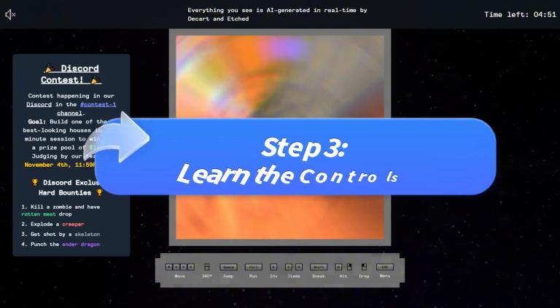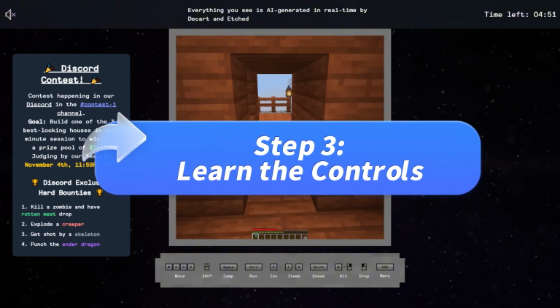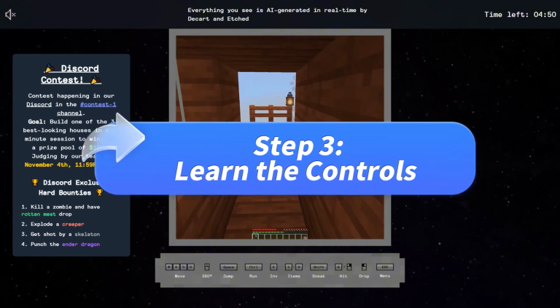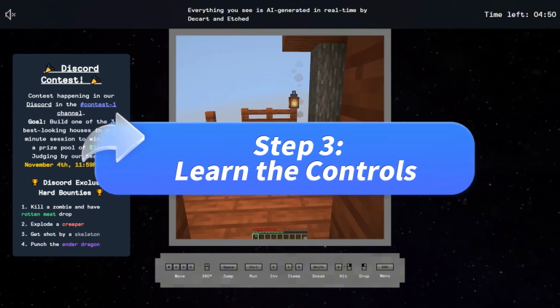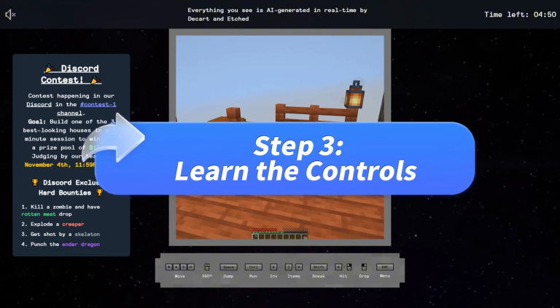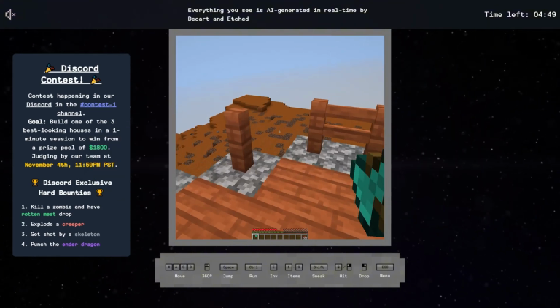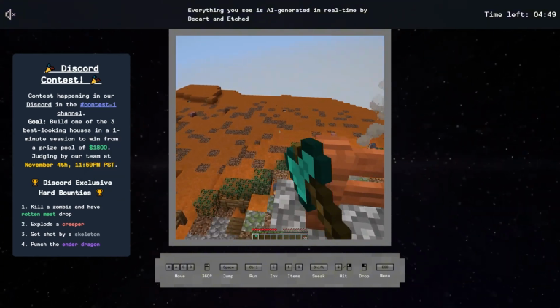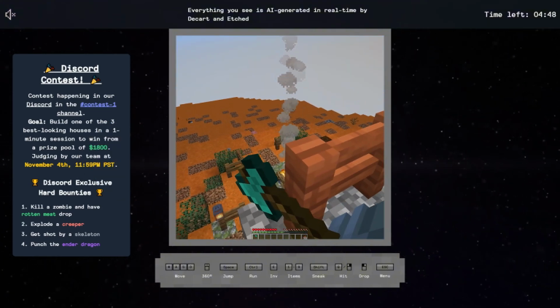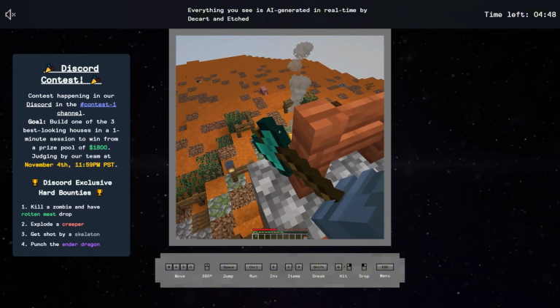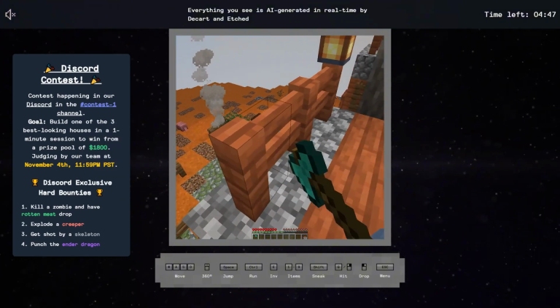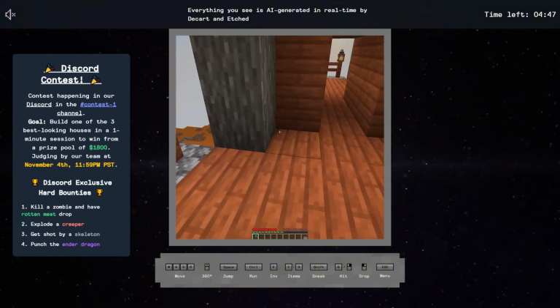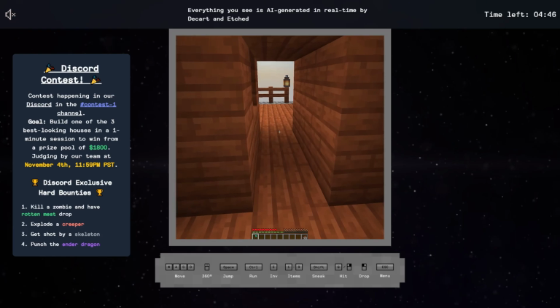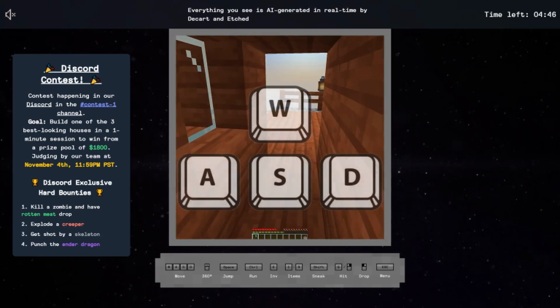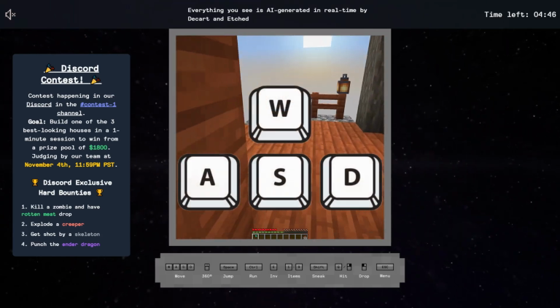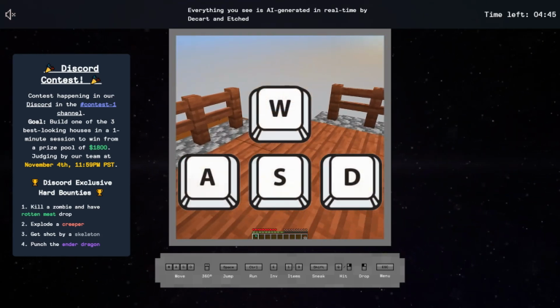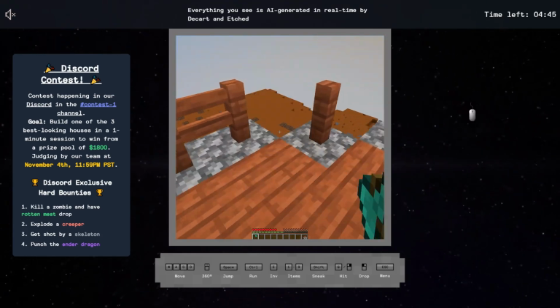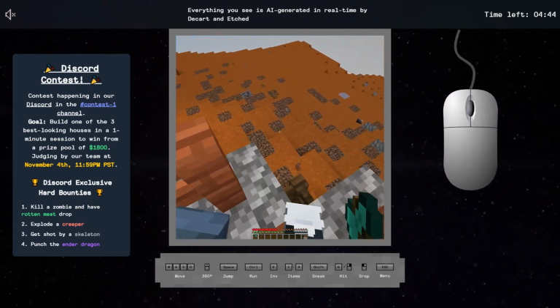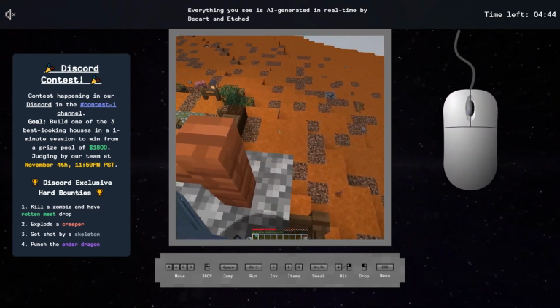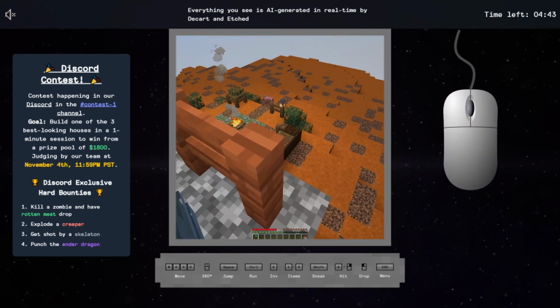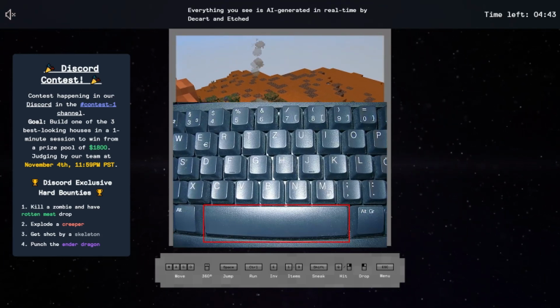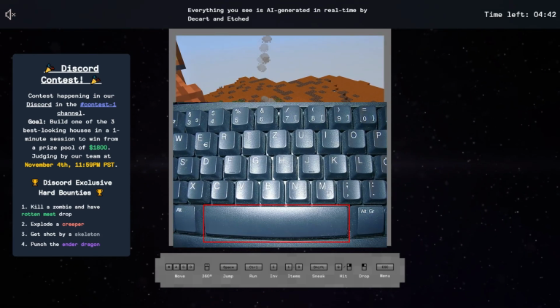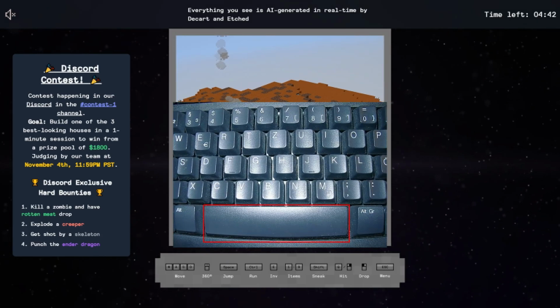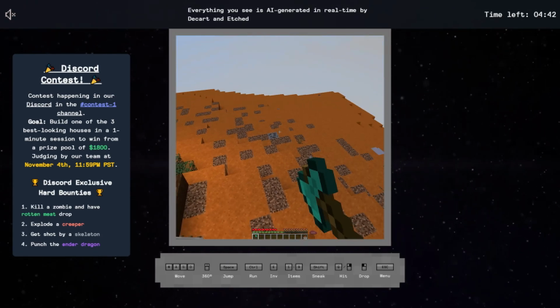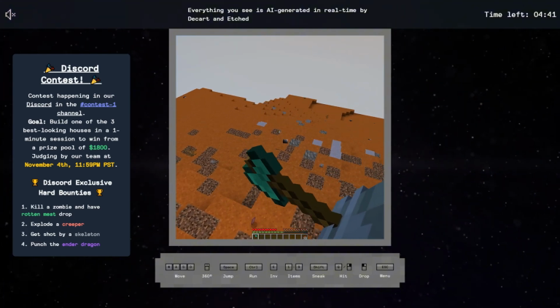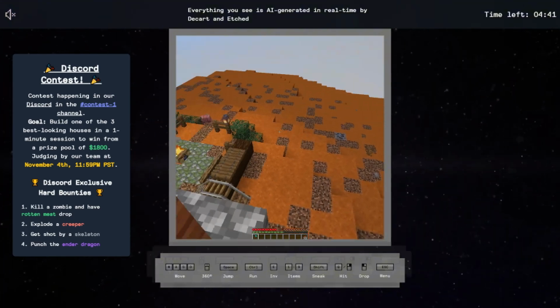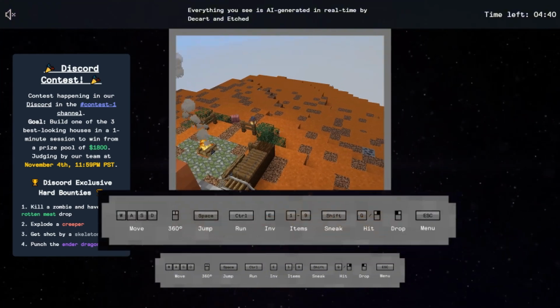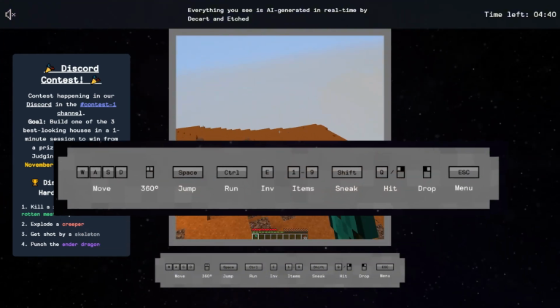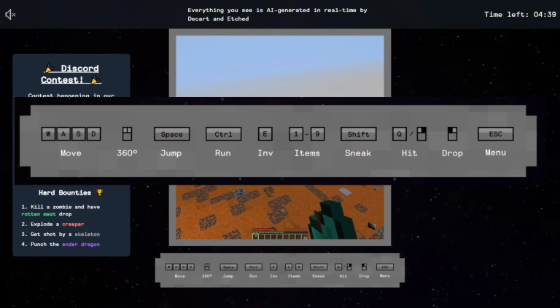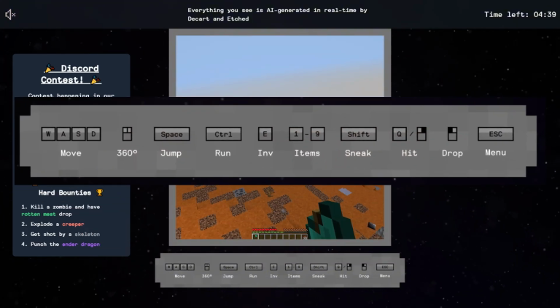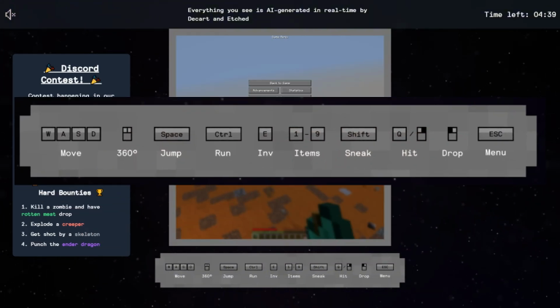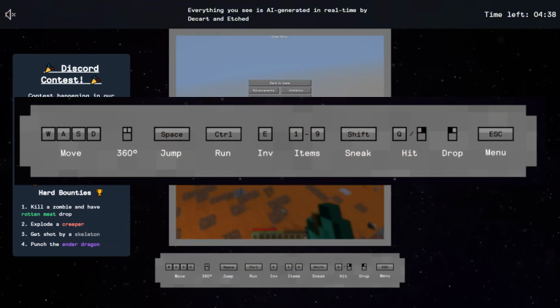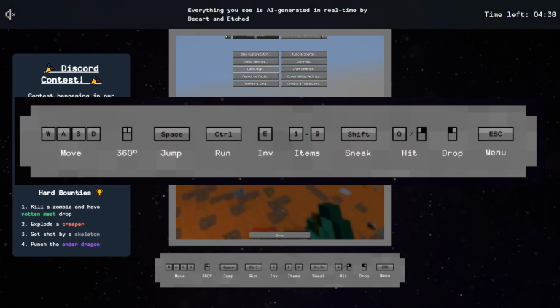Step 3: Learn the controls. The controls are similar to classic Minecraft — W-A-S-D keys for moving, mouse to look around, and spacebar to jump. Use other keys as shown on screen for actions like breaking and placing blocks.